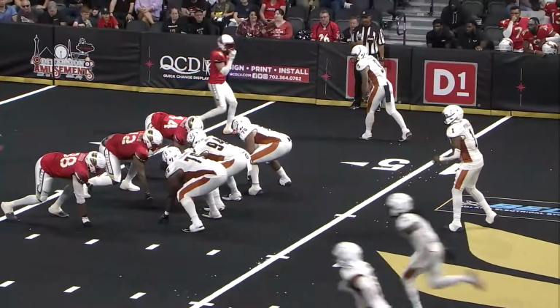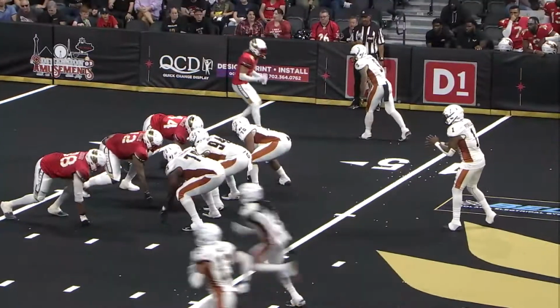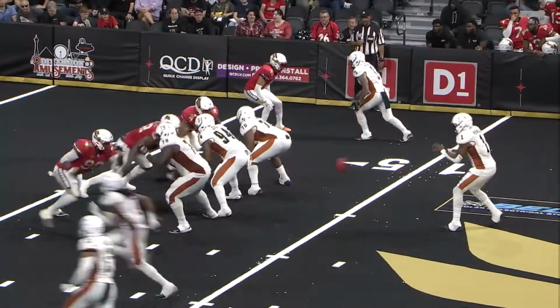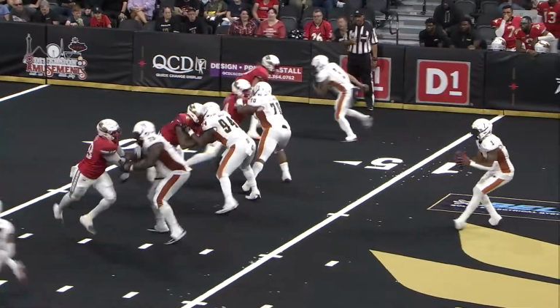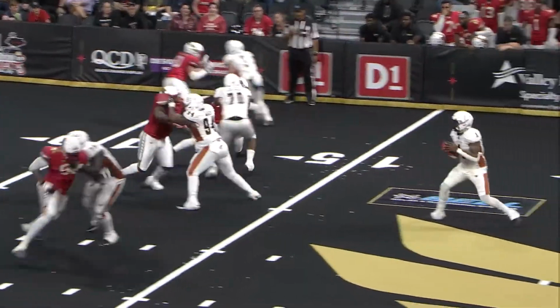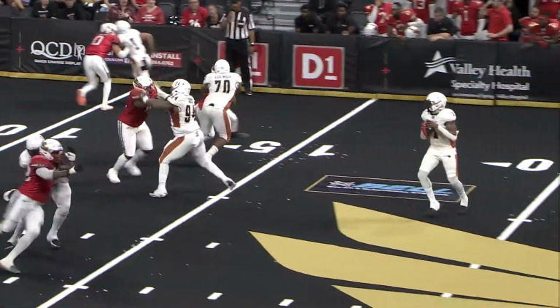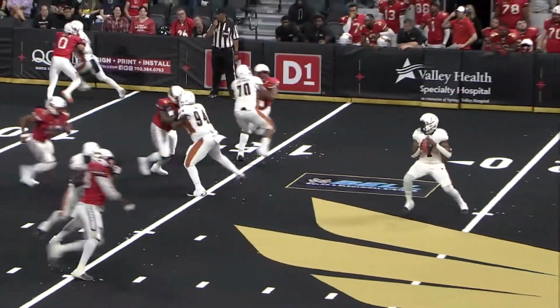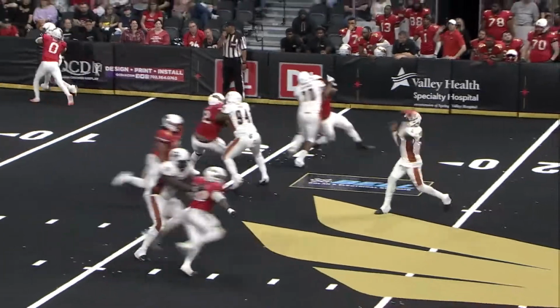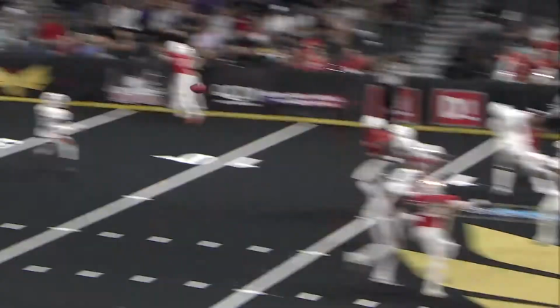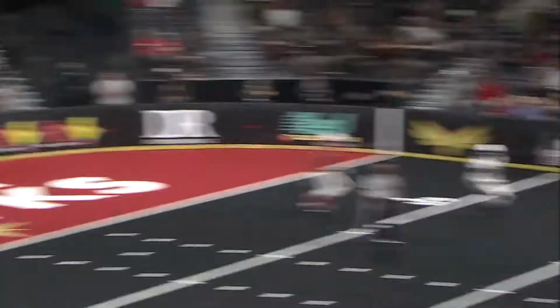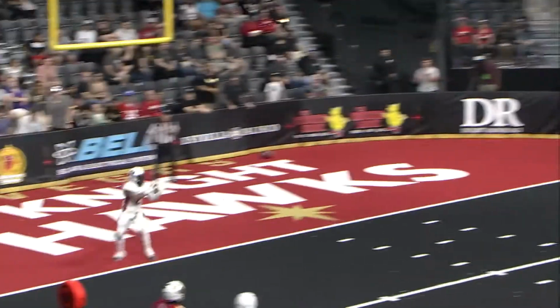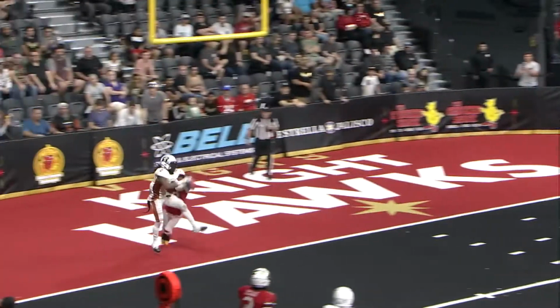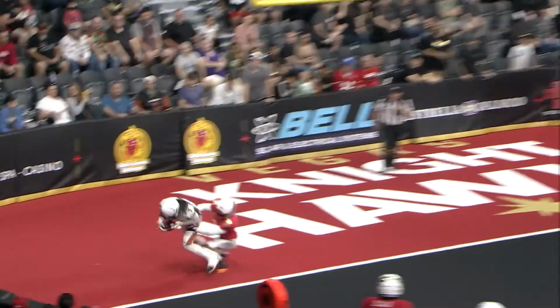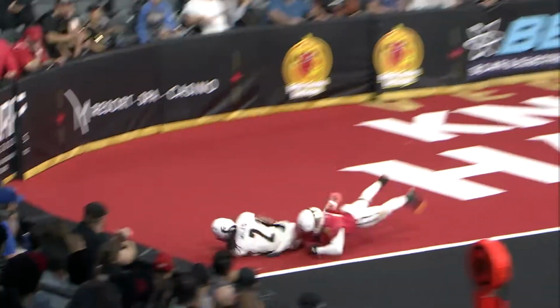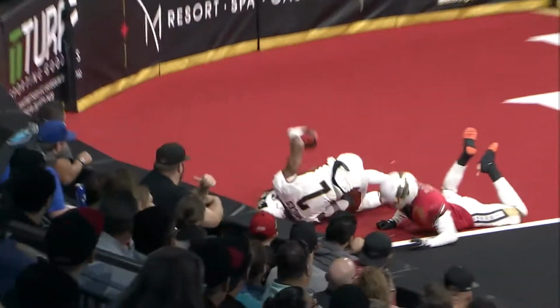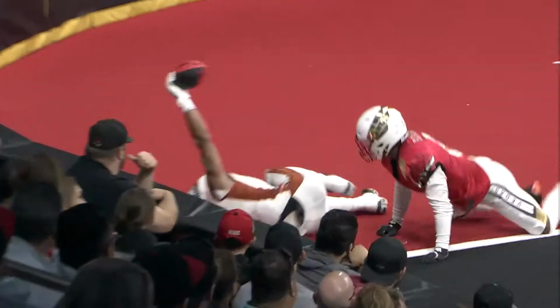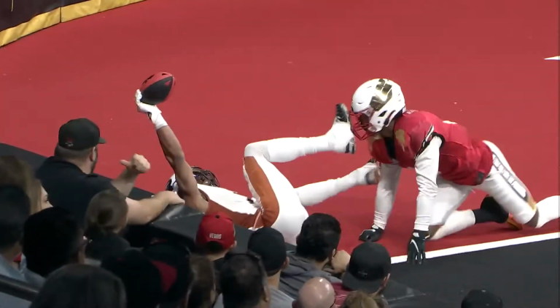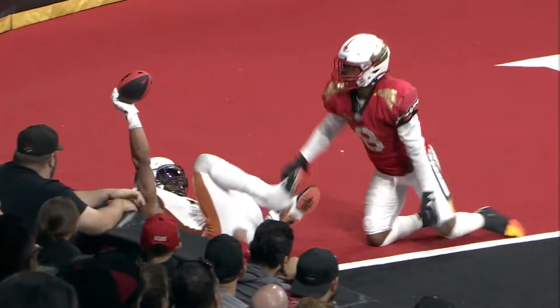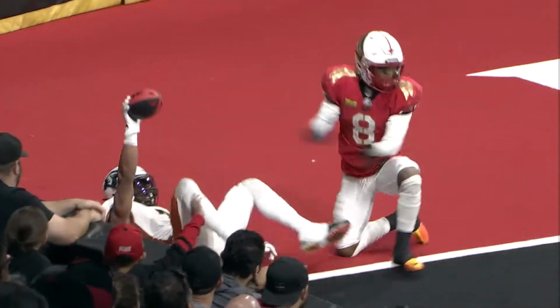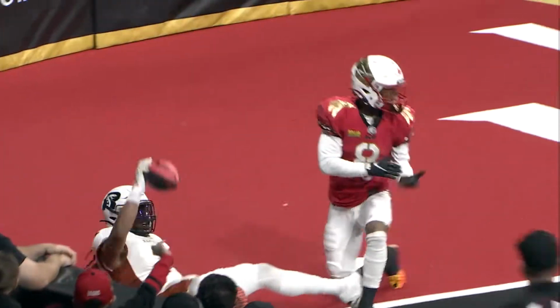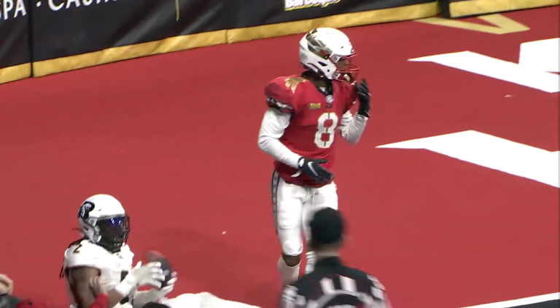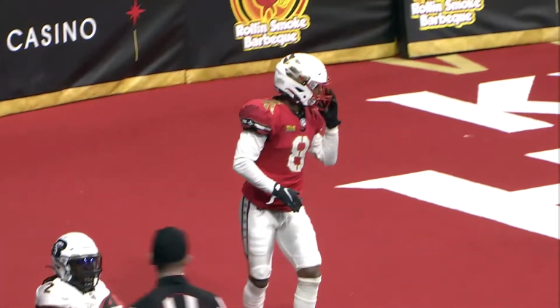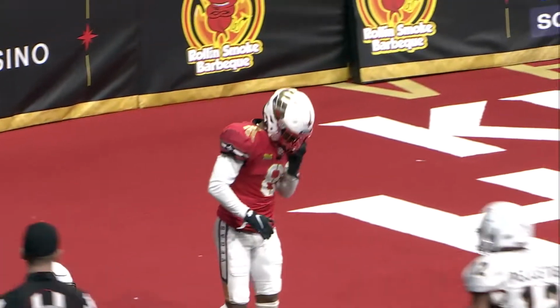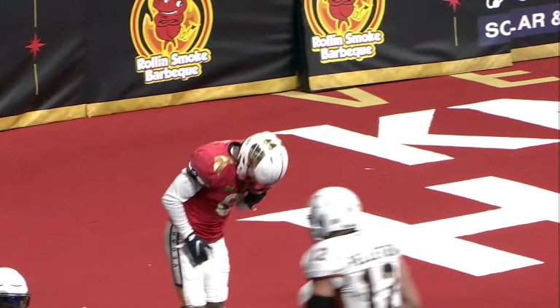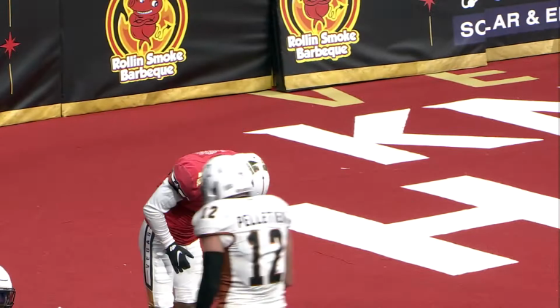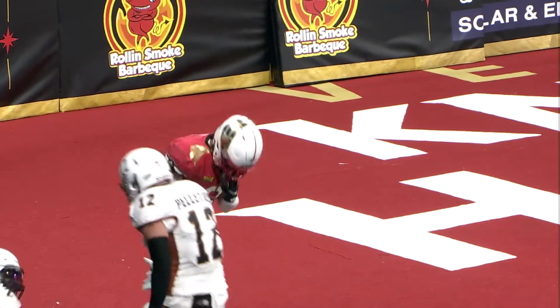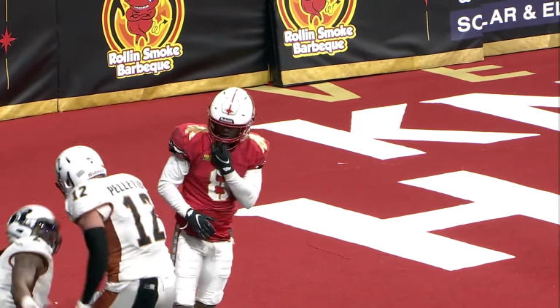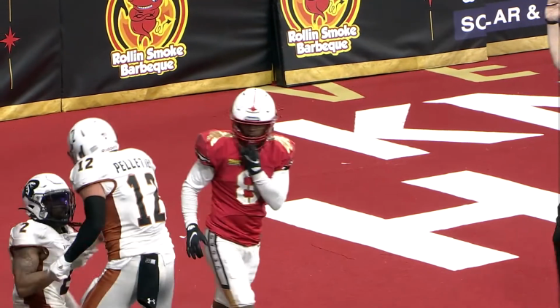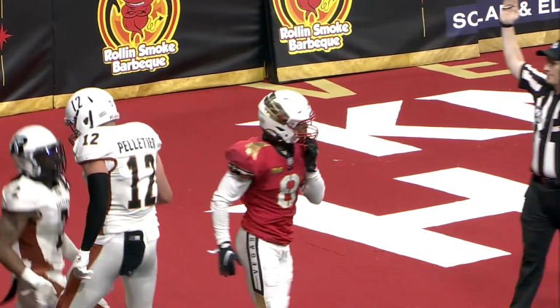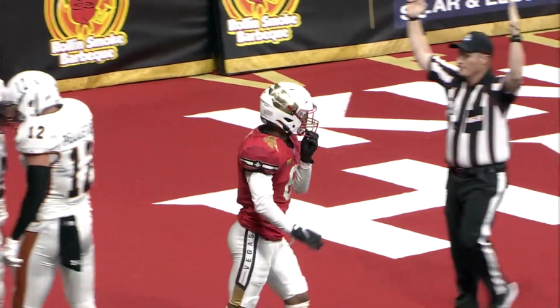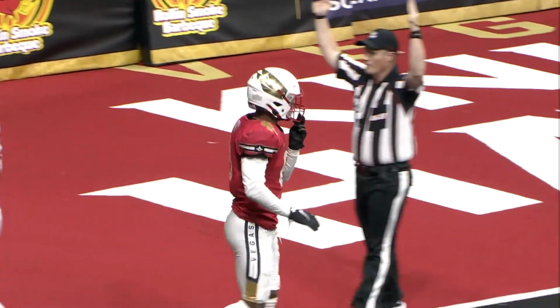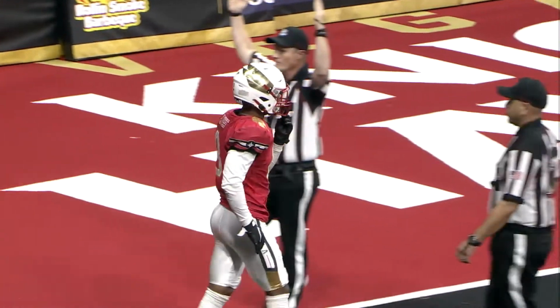Right to left on the Vegas 13. From the gun, empty set. Over the middle, pass to the end zone, is held onto right at the goal line. Touchdown, Jamal Miles.